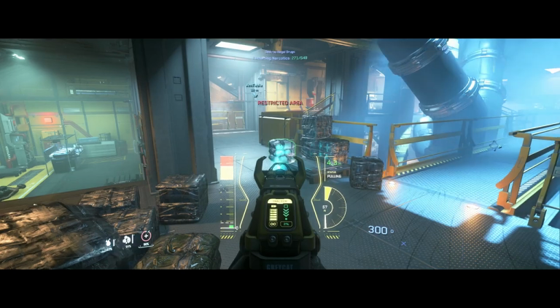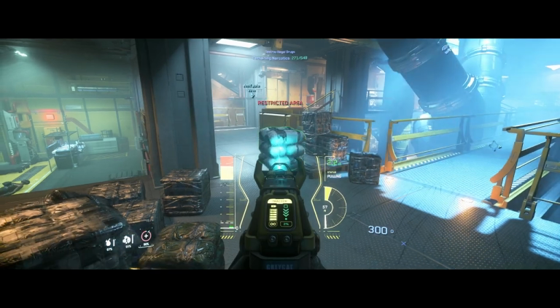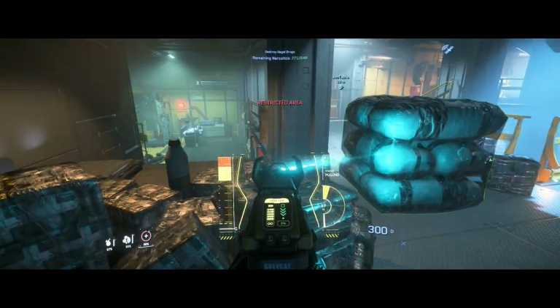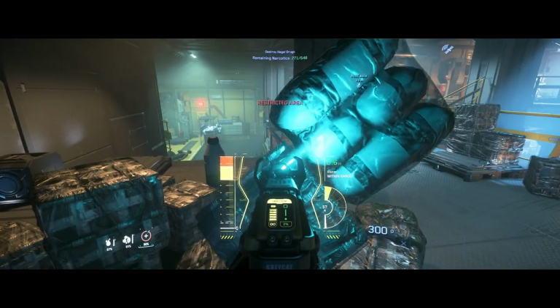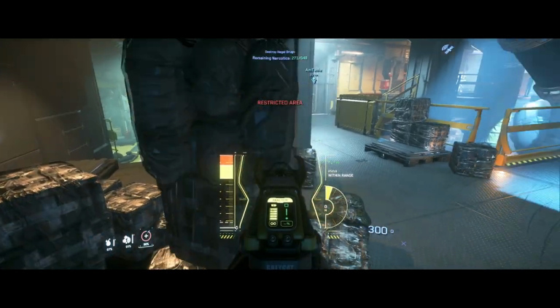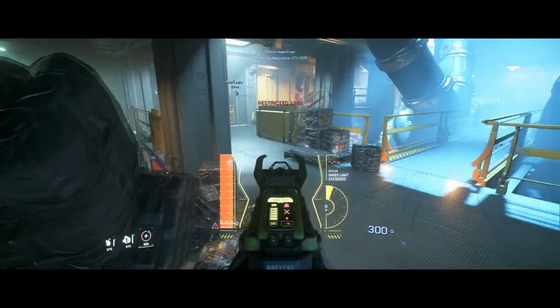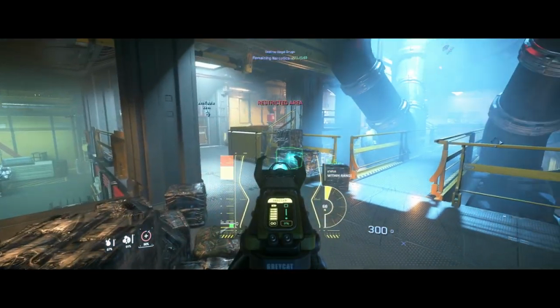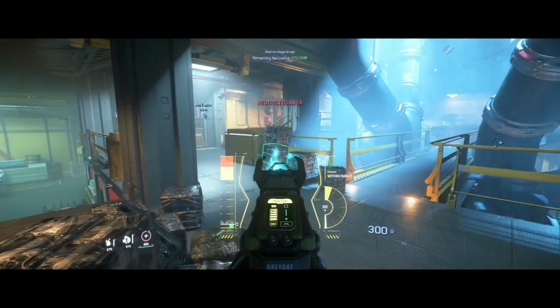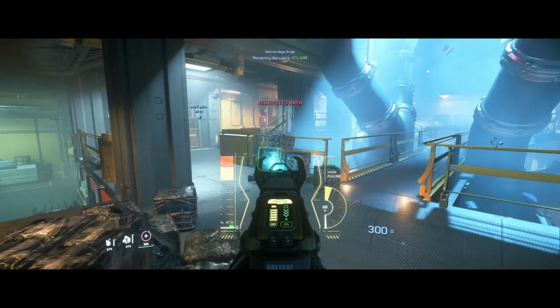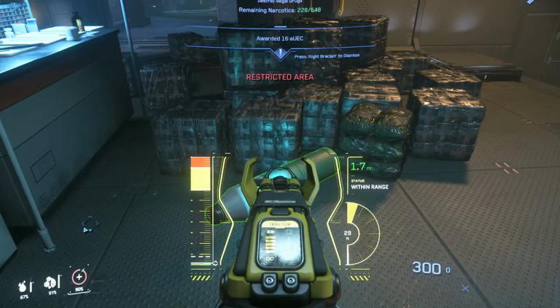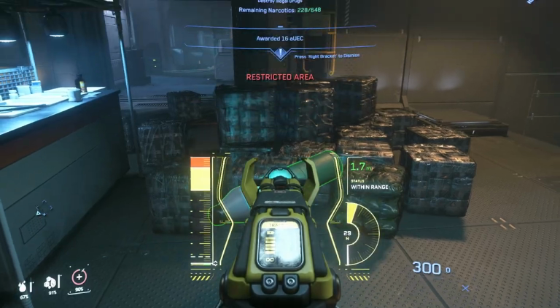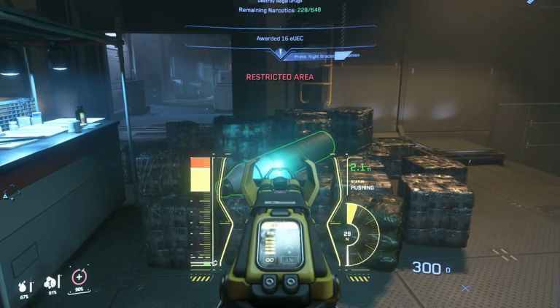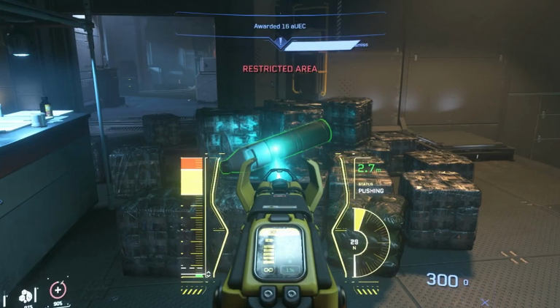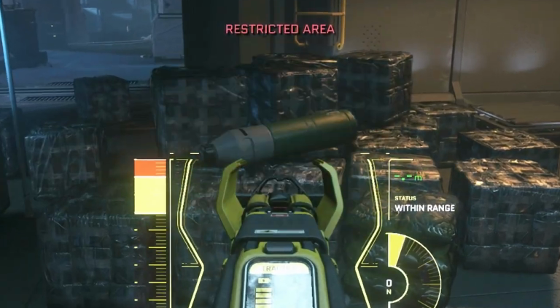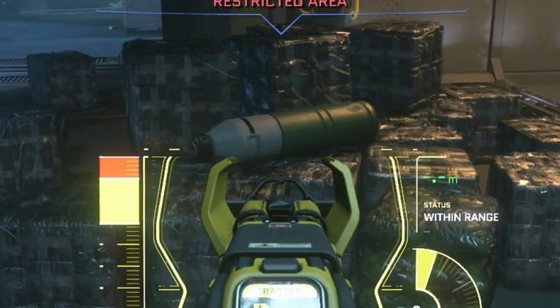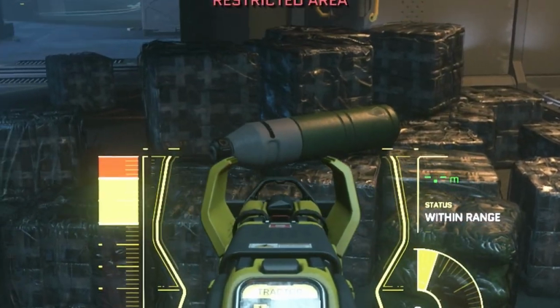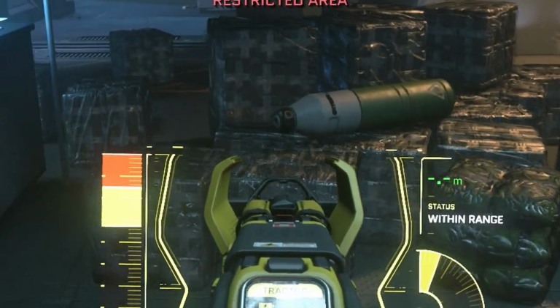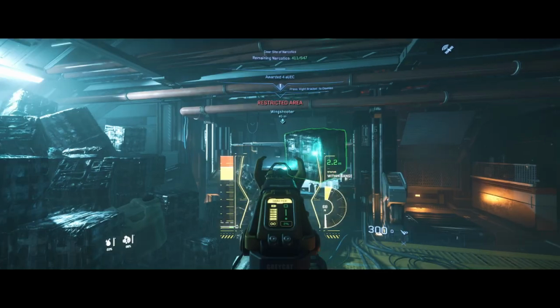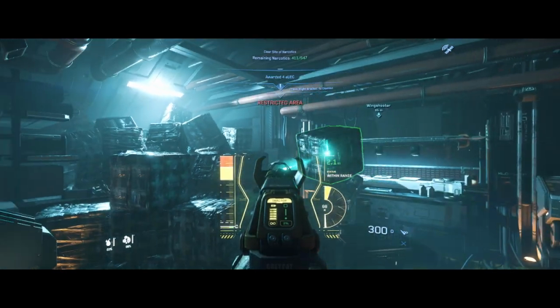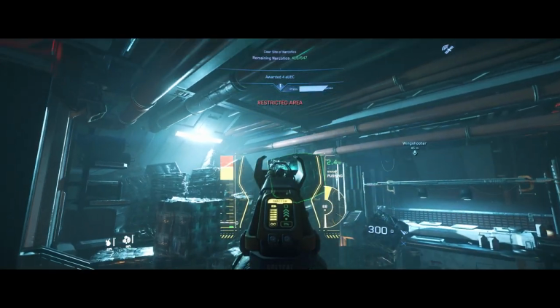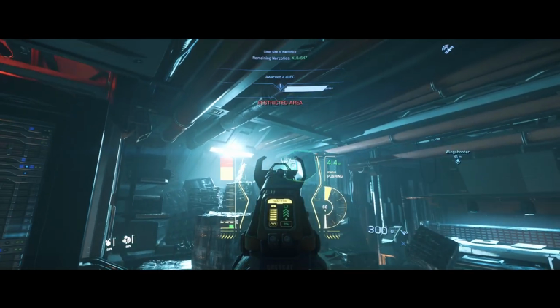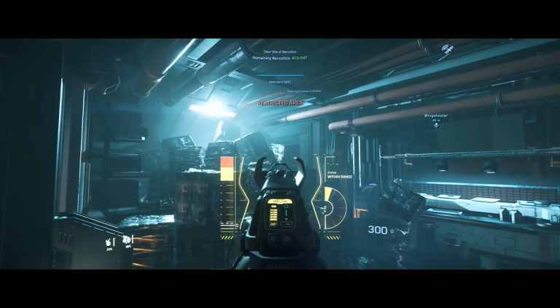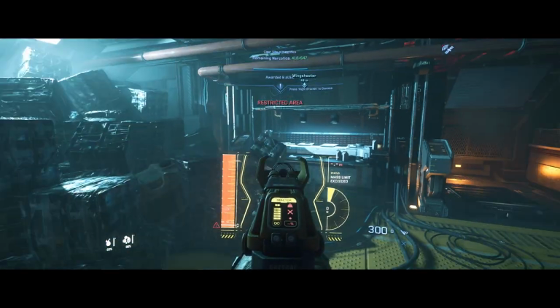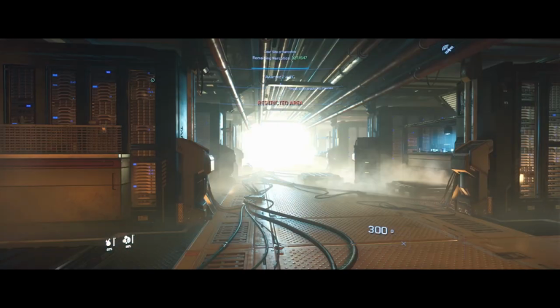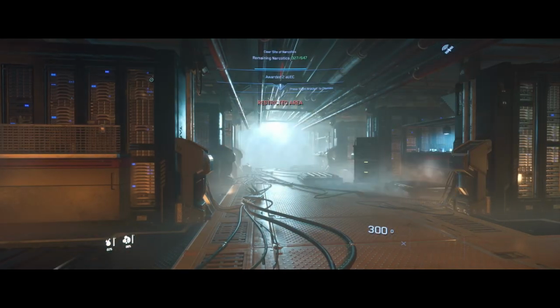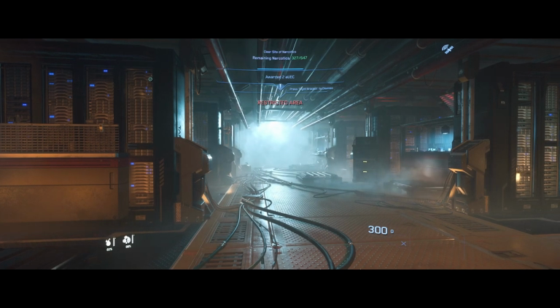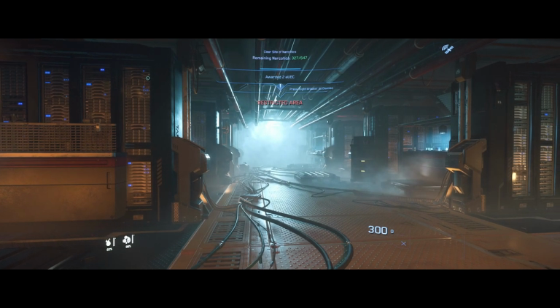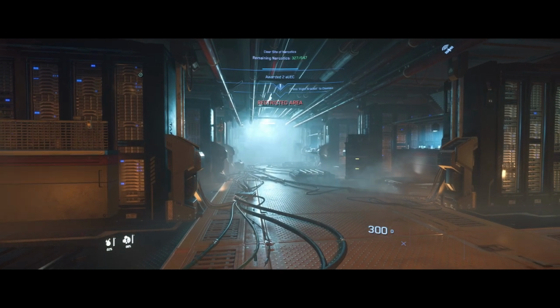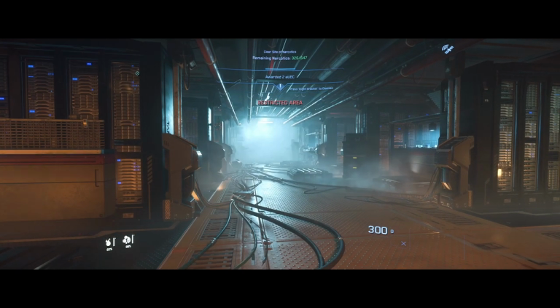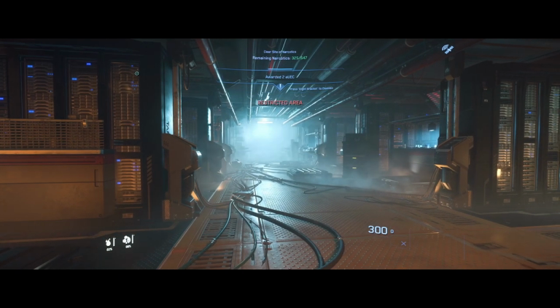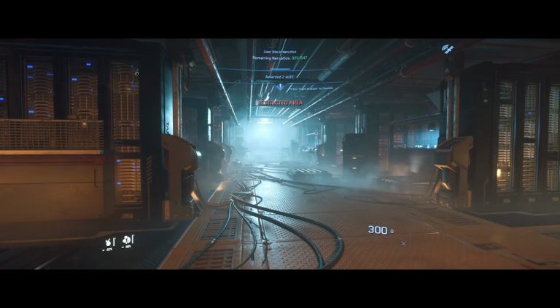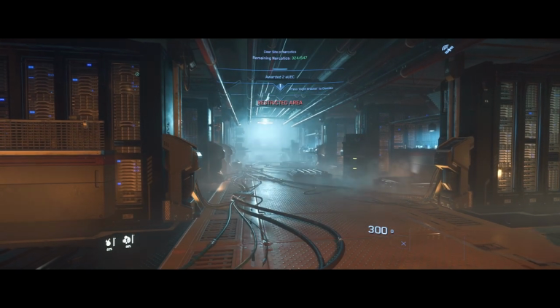Using your tractor beam, move stacks of boxes into a giant pile and tractor beam one of these oxygen tanks on top. Fire one round at the O2 tank and boom. A single railgun shot takes out a huge number of boxes as well.